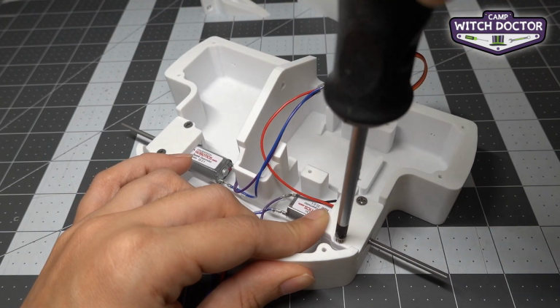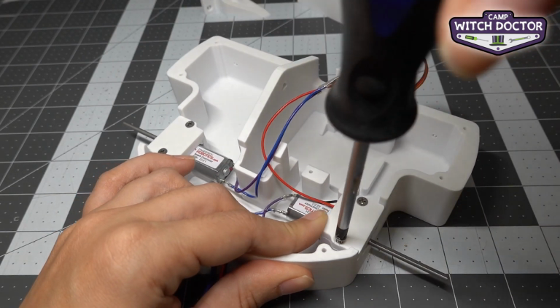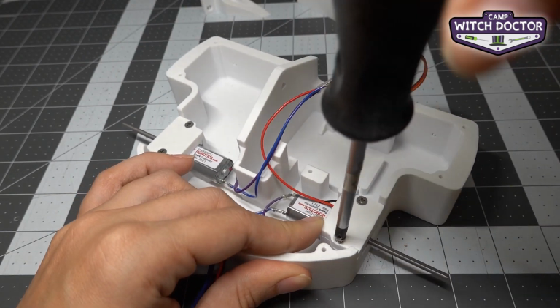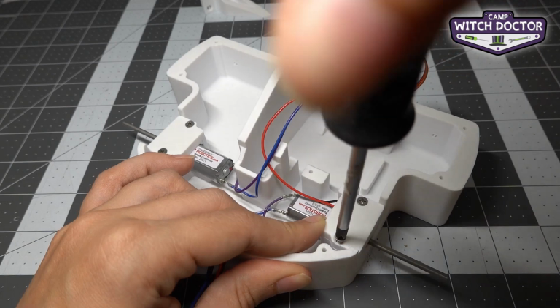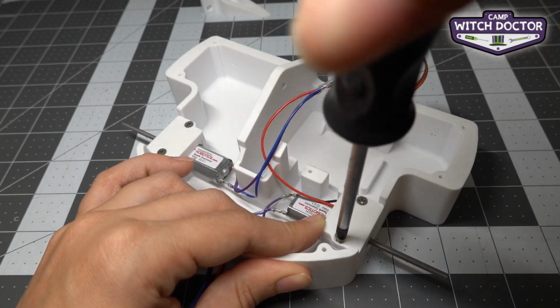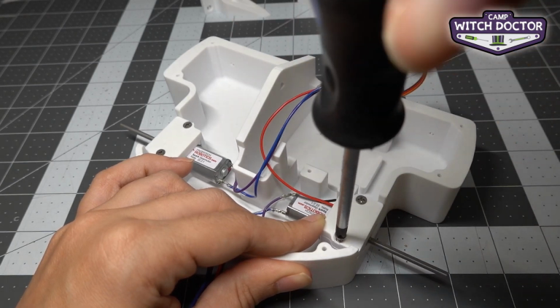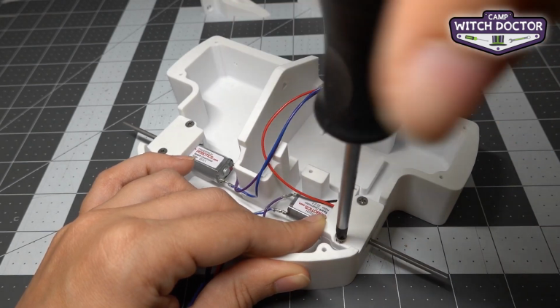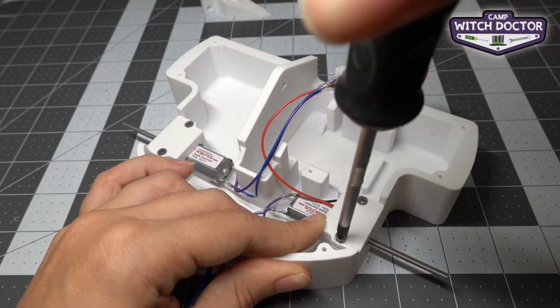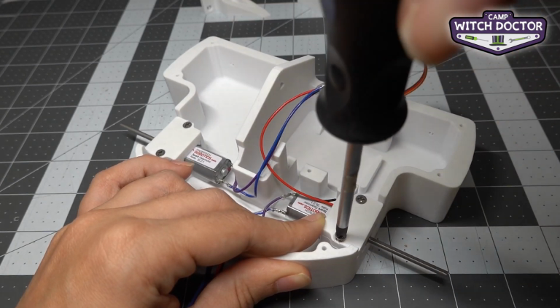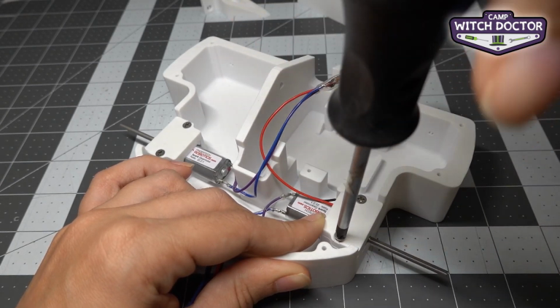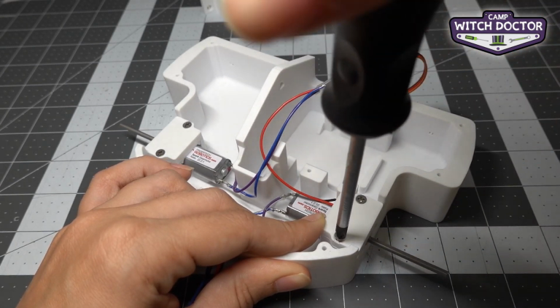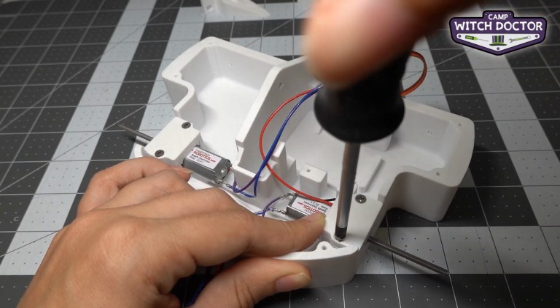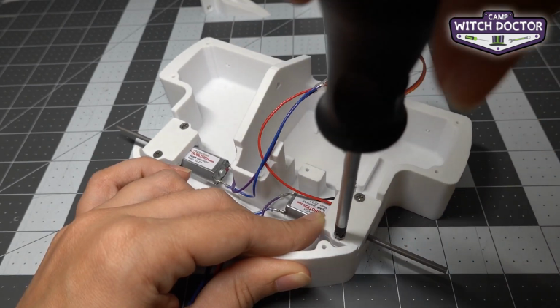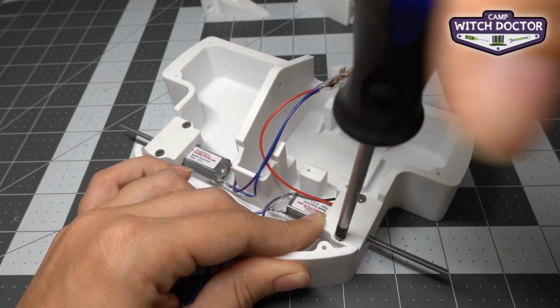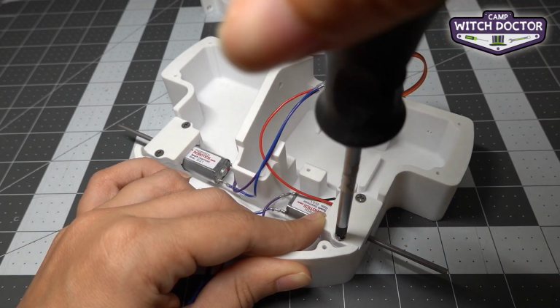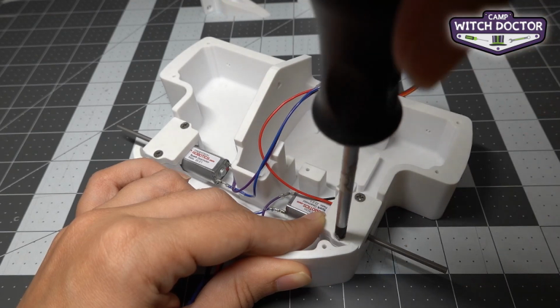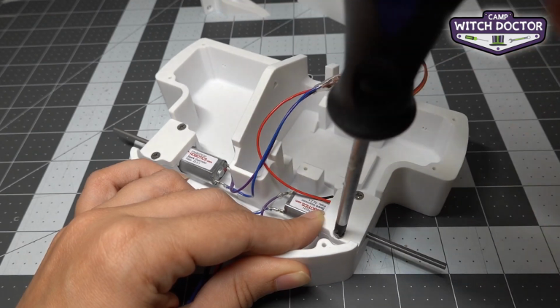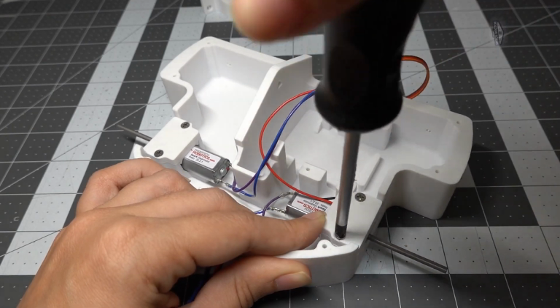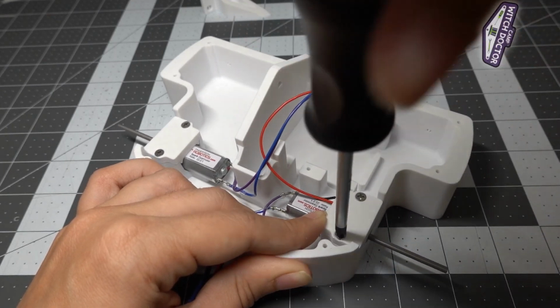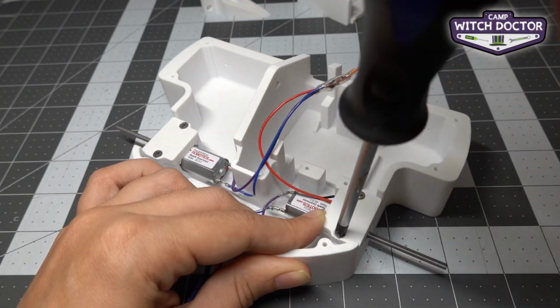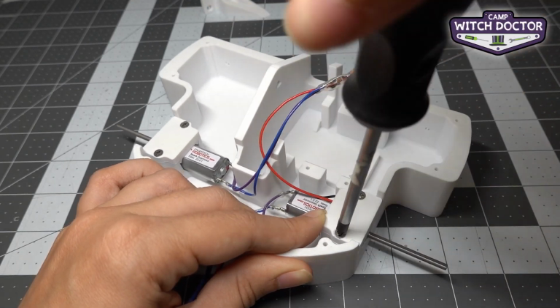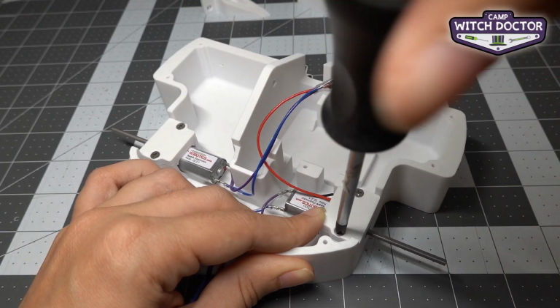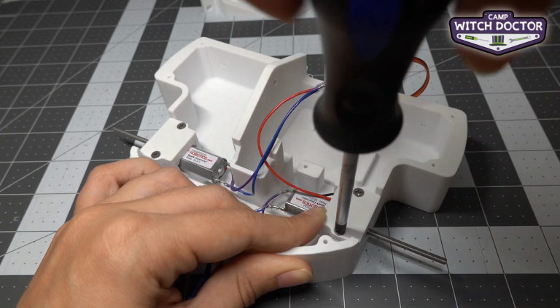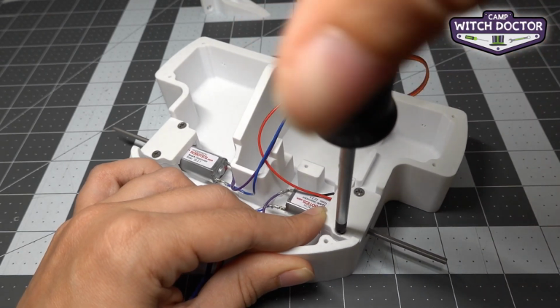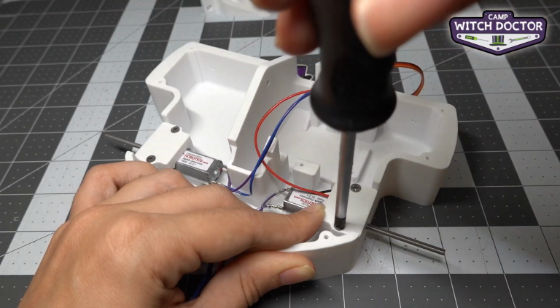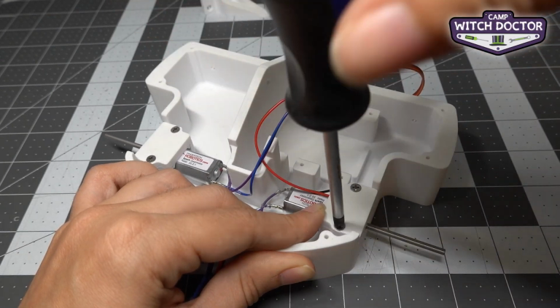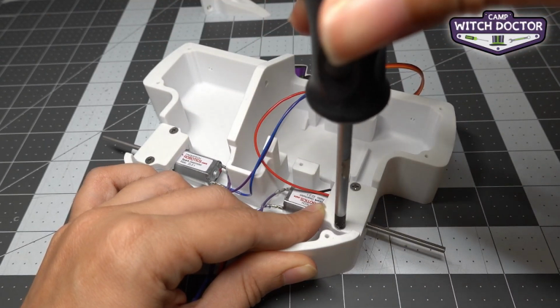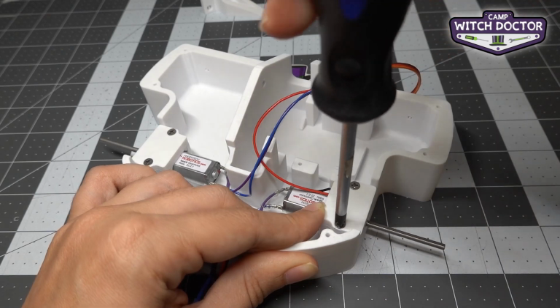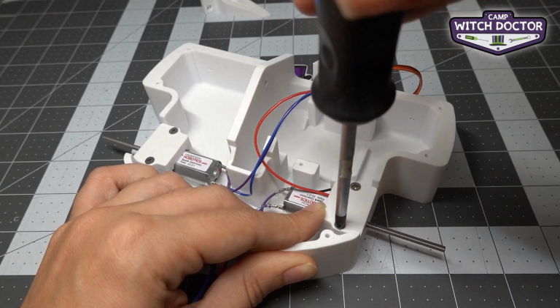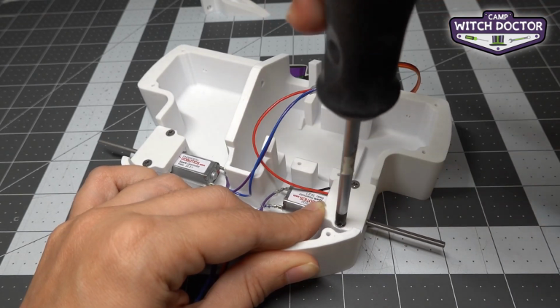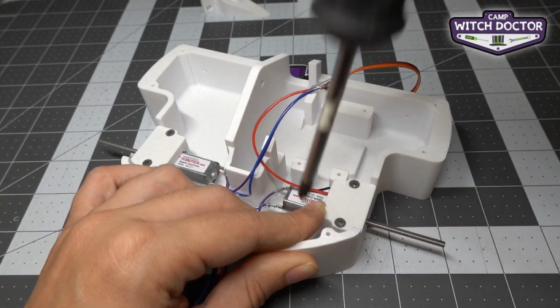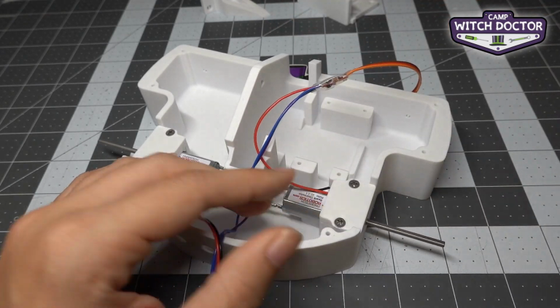If this is your first time using tools and it feels a little tricky, don't worry. This is just like anything else — practice makes perfect. As you build more and more you'll get more comfortable using your hands and more comfortable using tools like this. It's all part of becoming a robot builder.